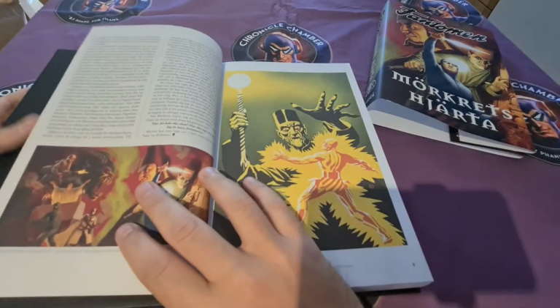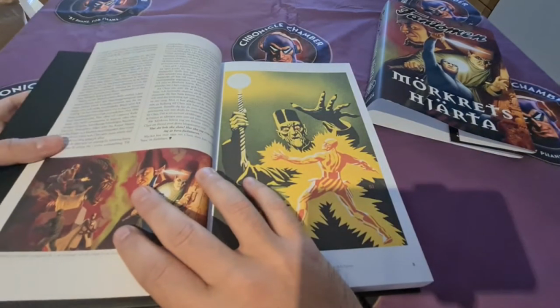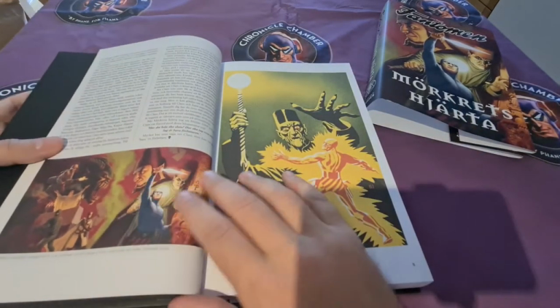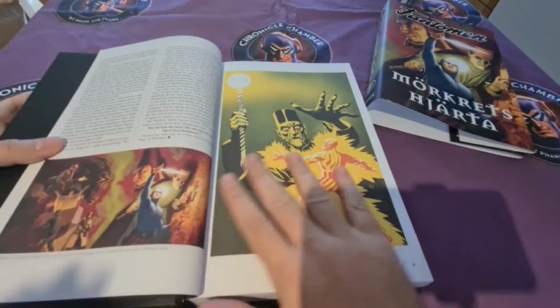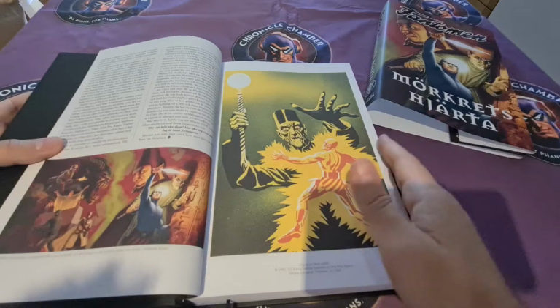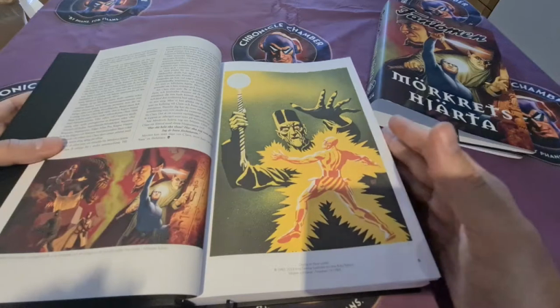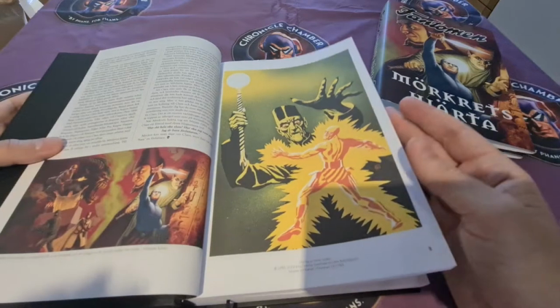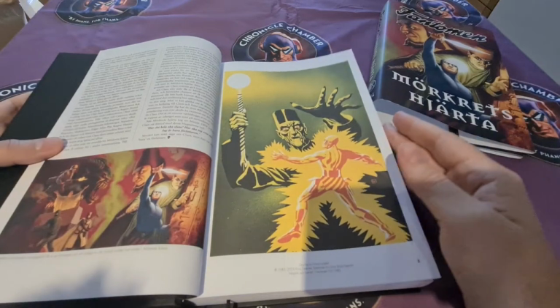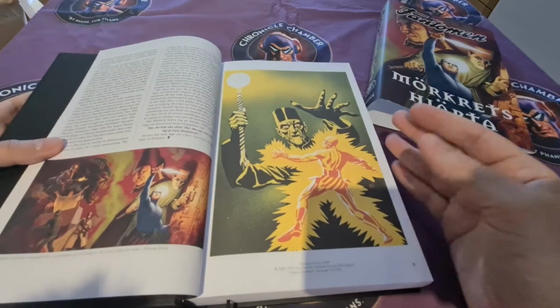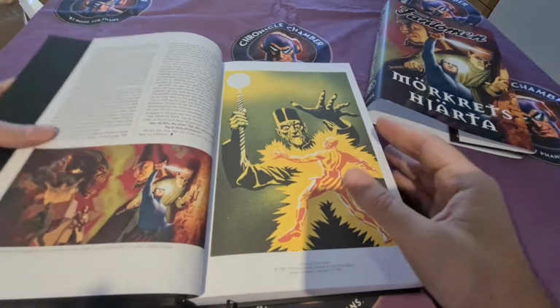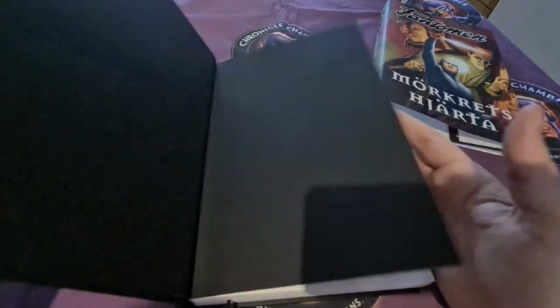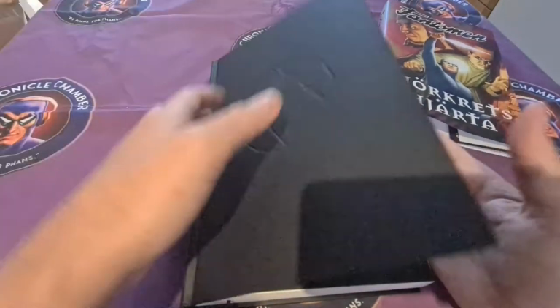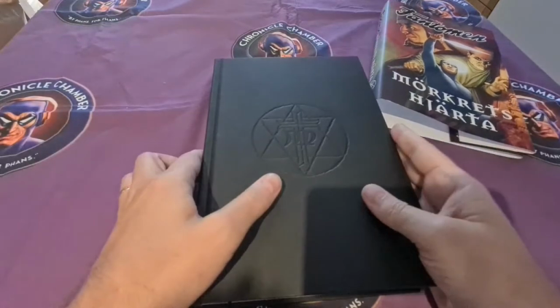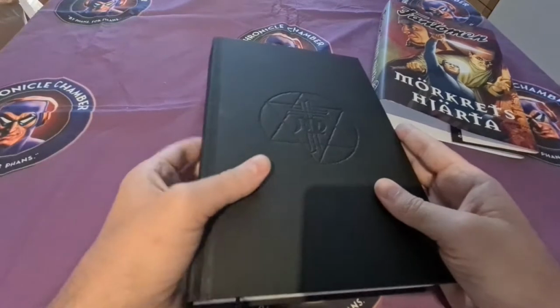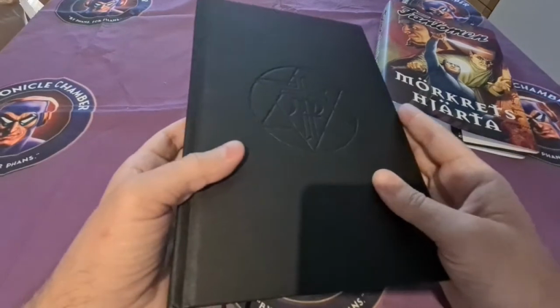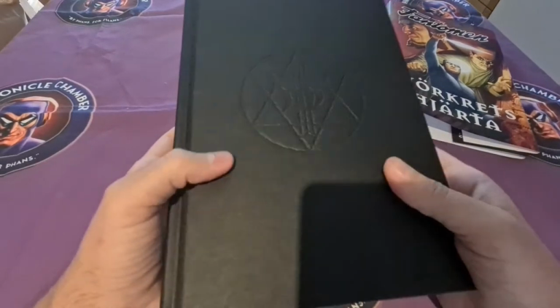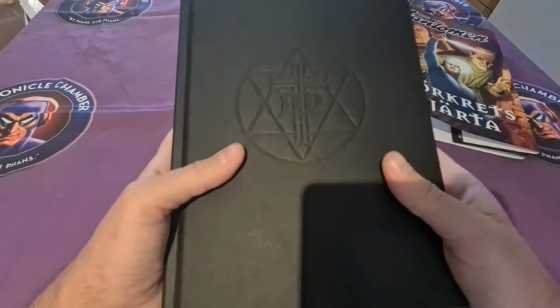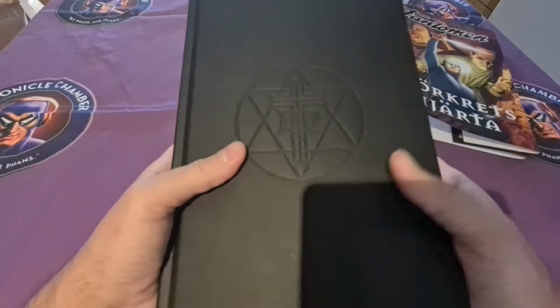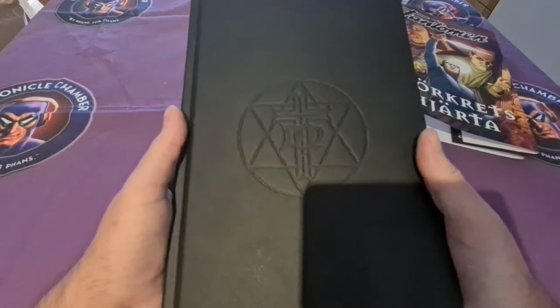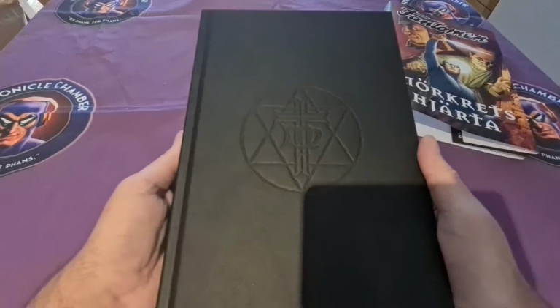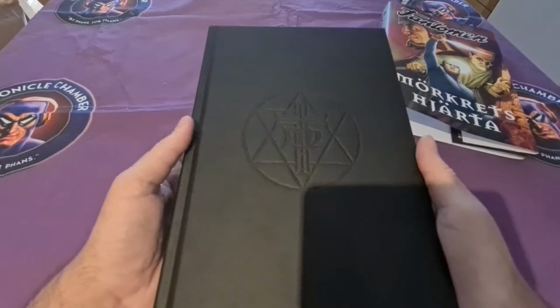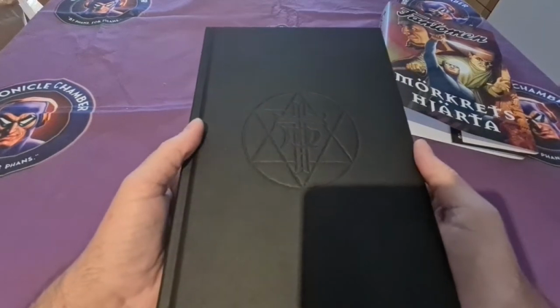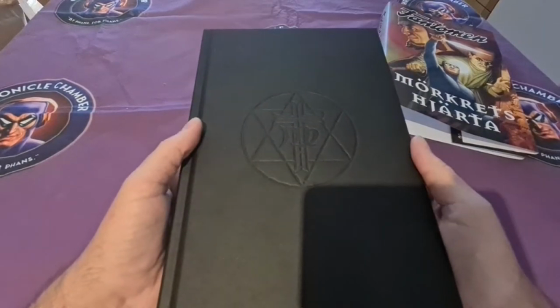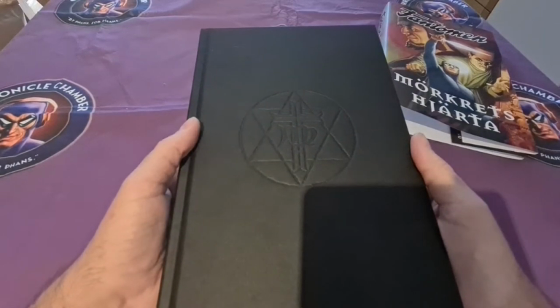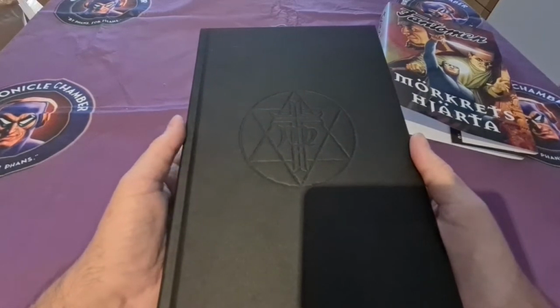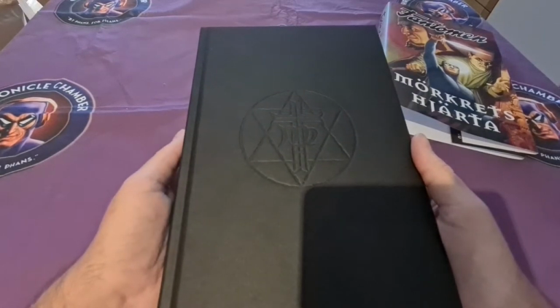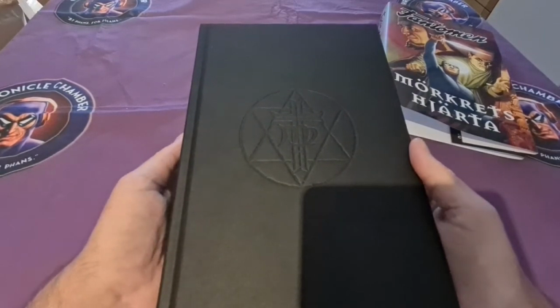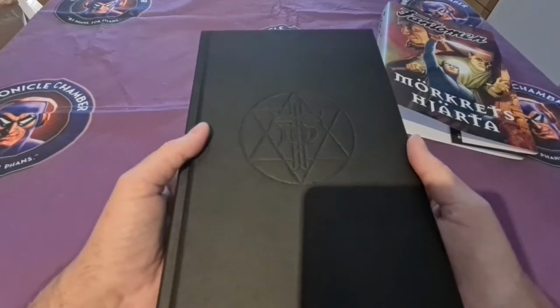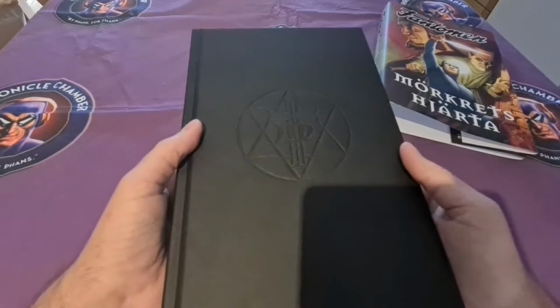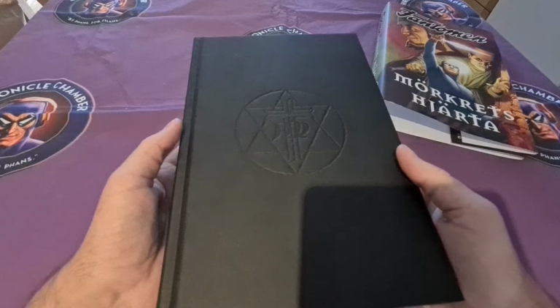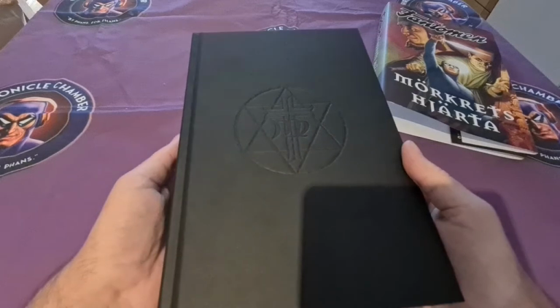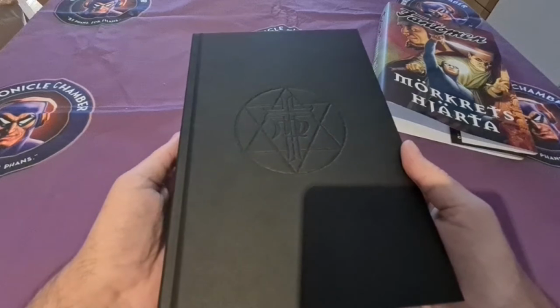Just feeling the paper and the weight — this must be the most luxurious Phantom release made in Sweden that I know. I can't think of anything else.